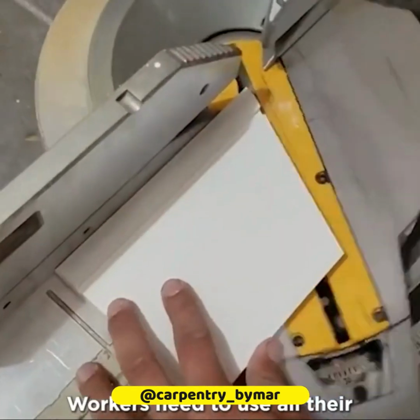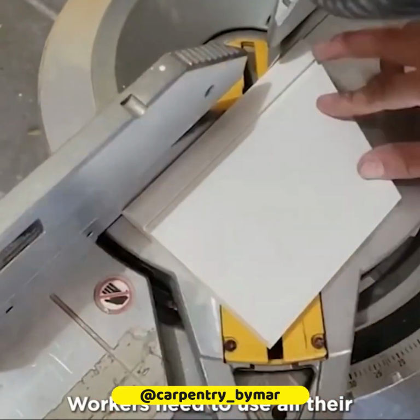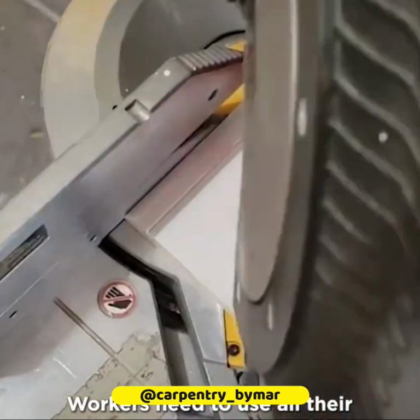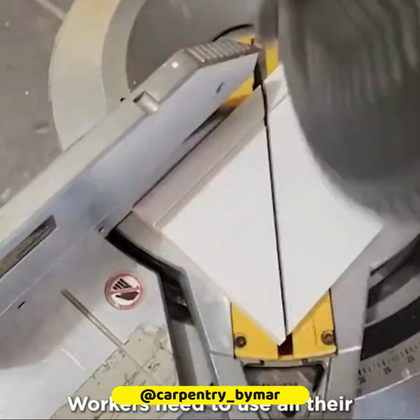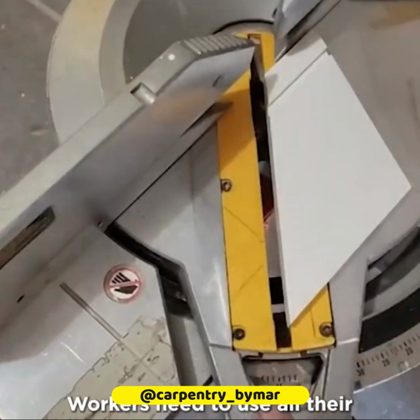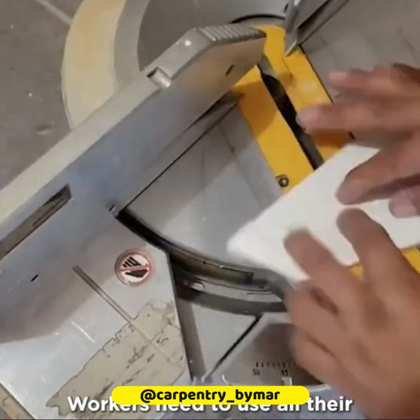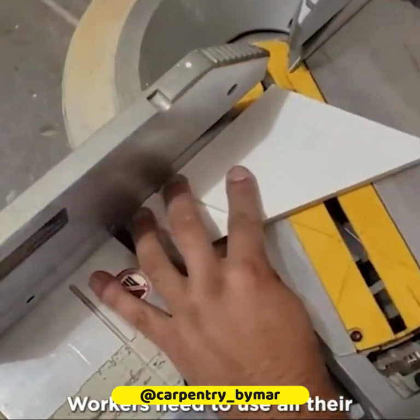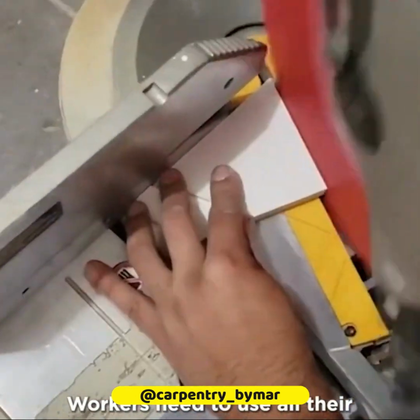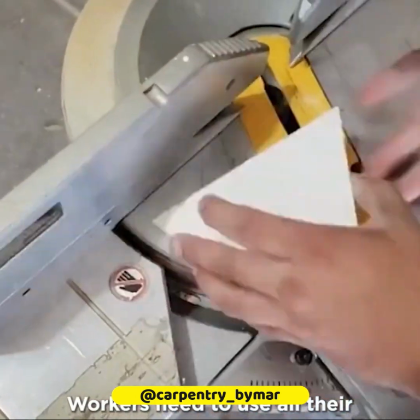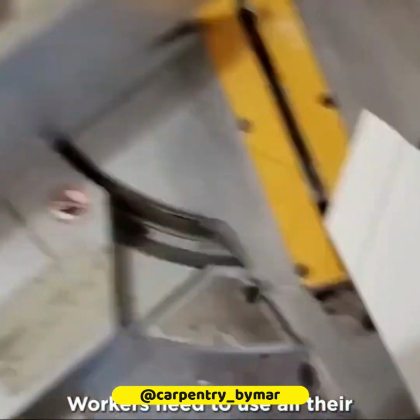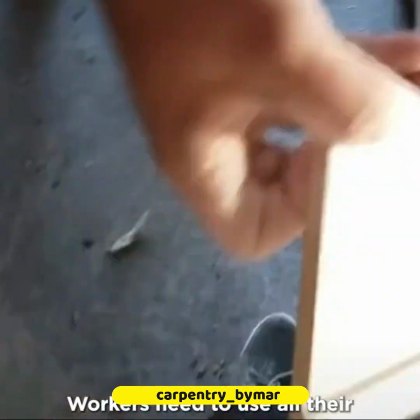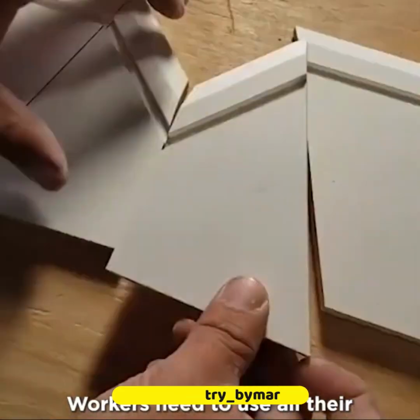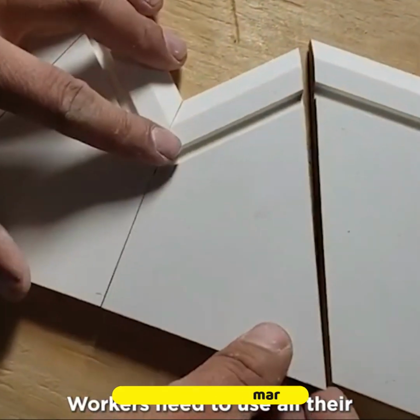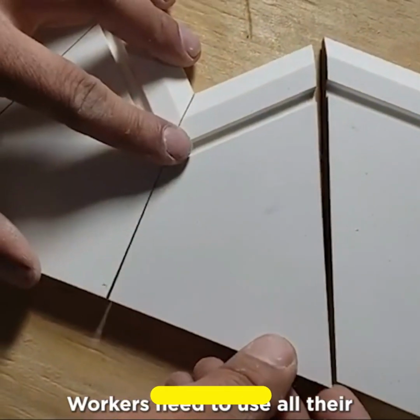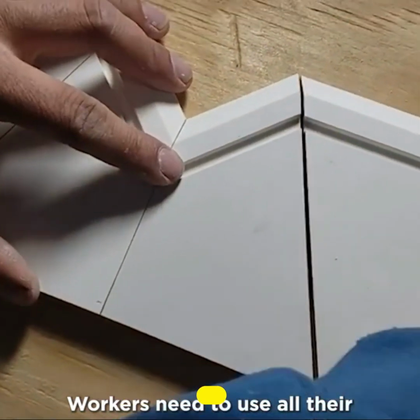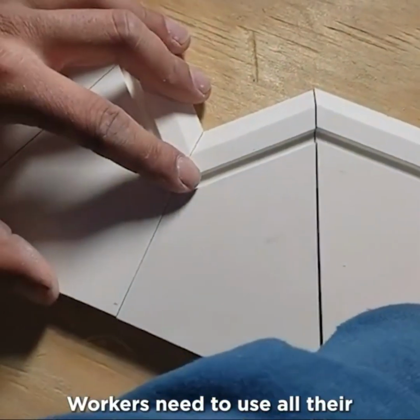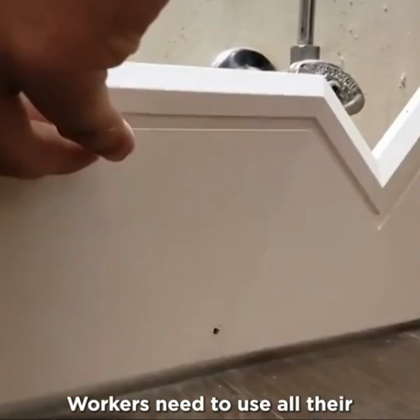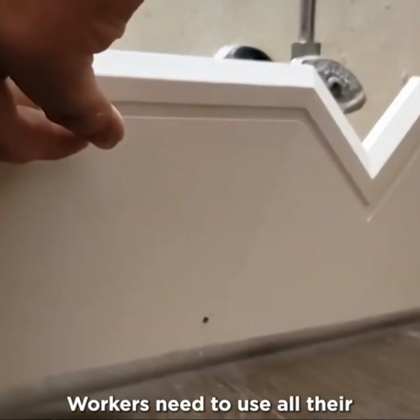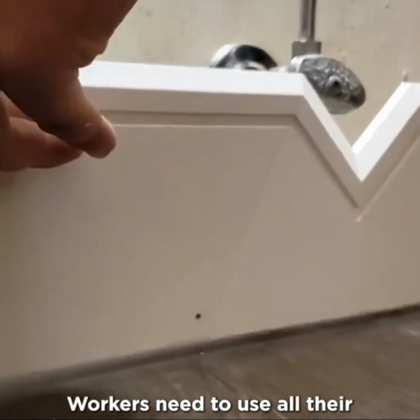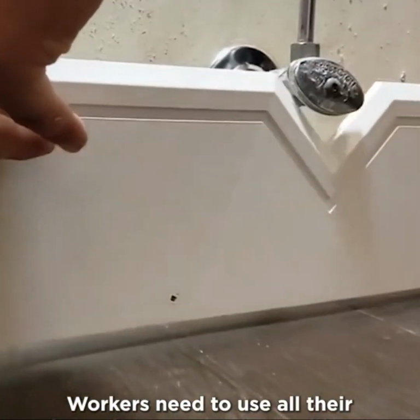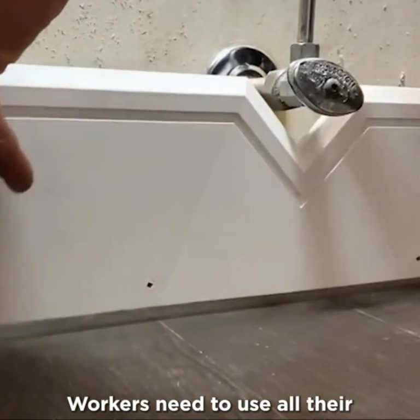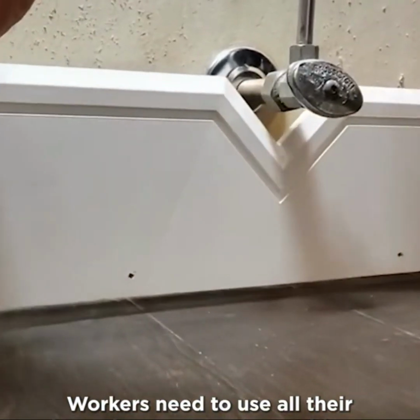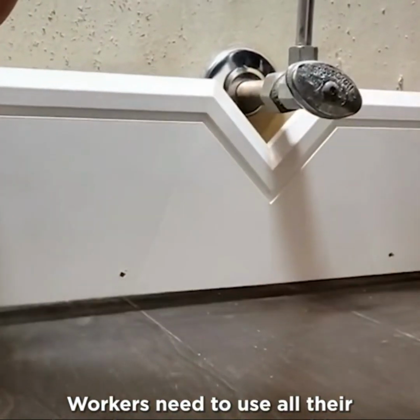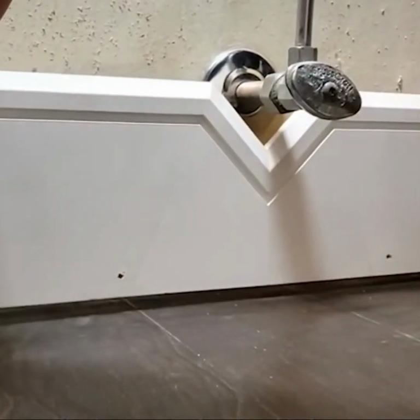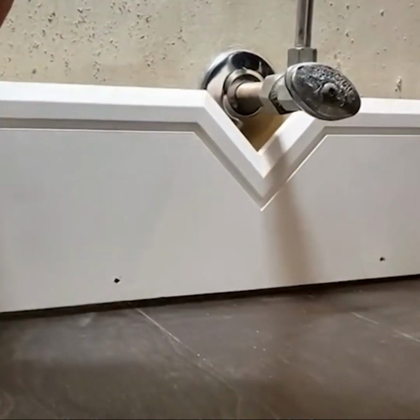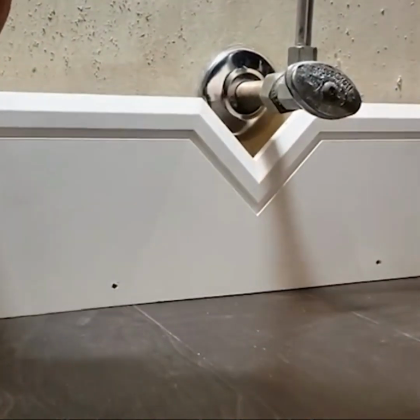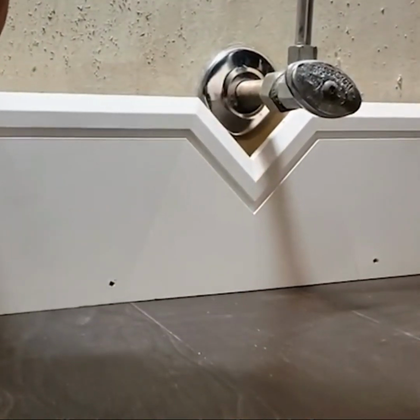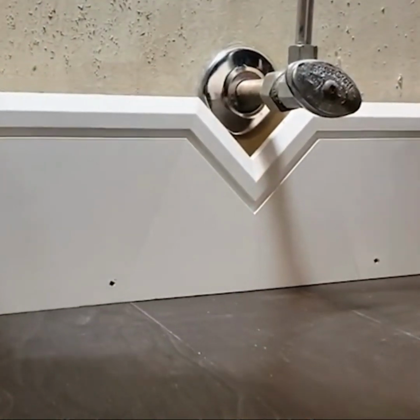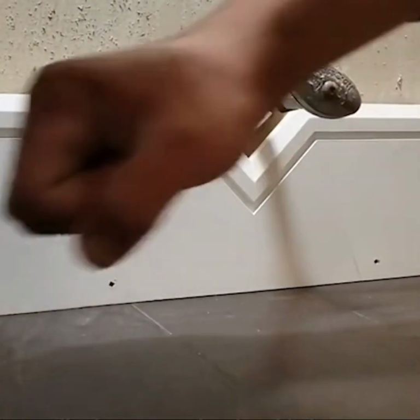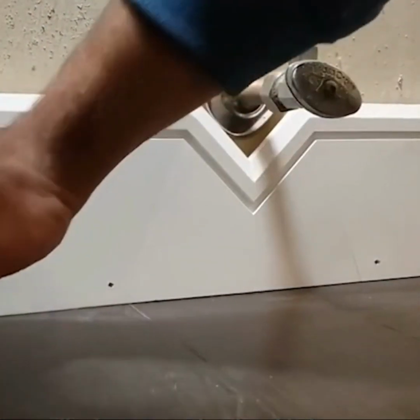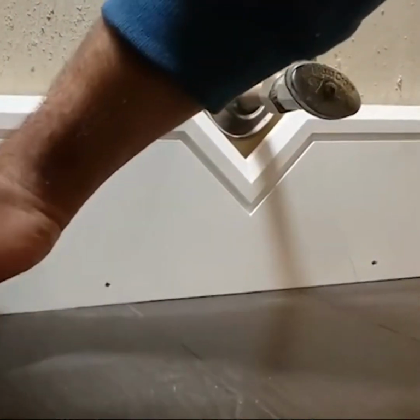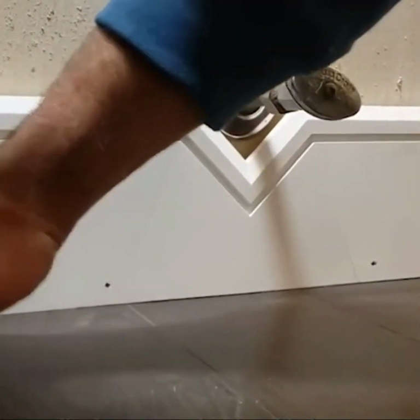Workers need to use all their inventiveness to solve problems along the construction process, like how to make the skirting go around a round faucet.